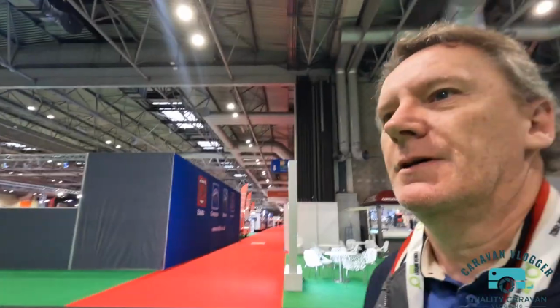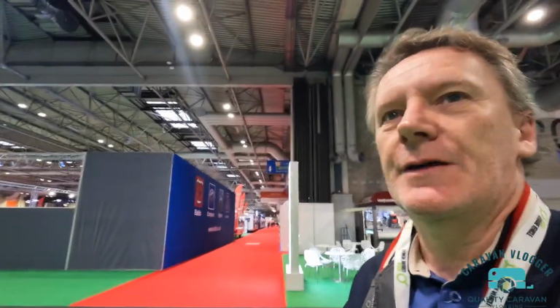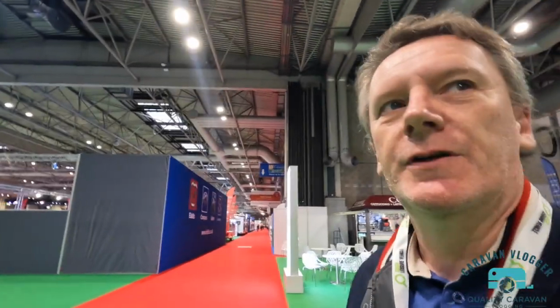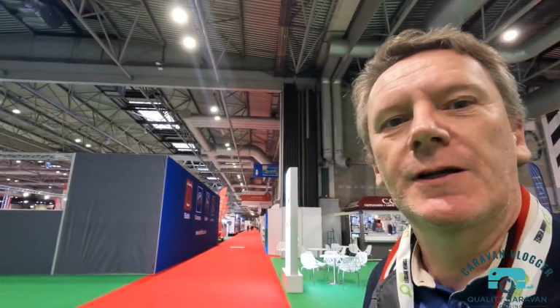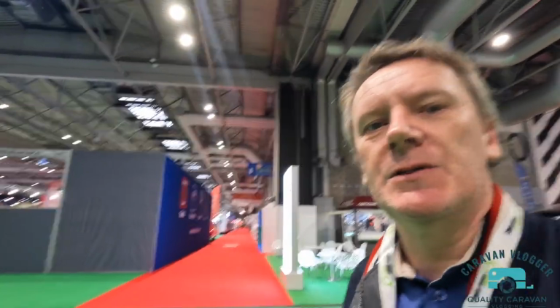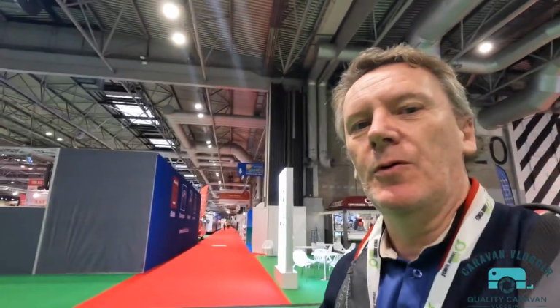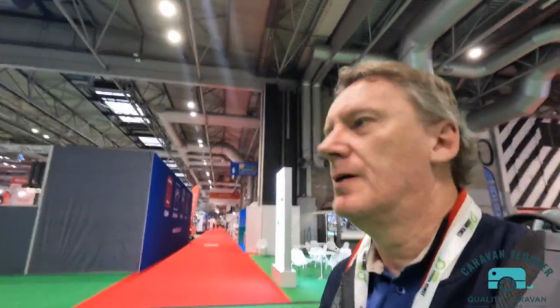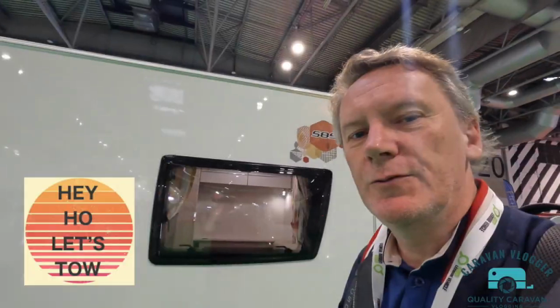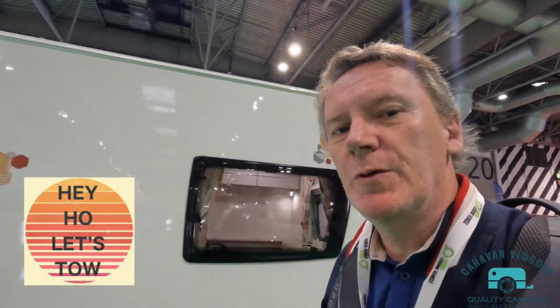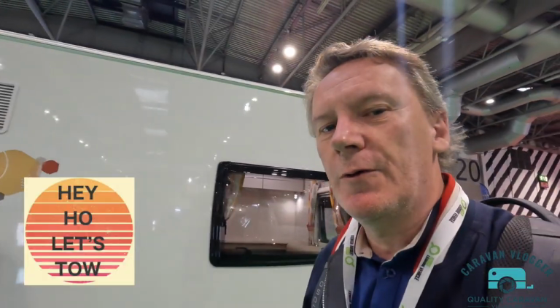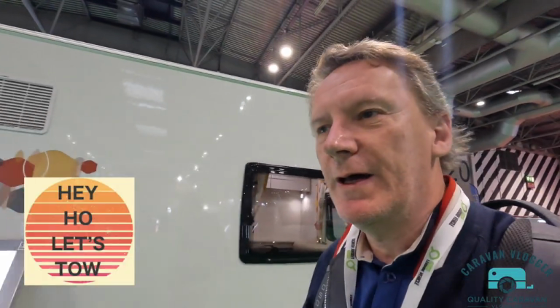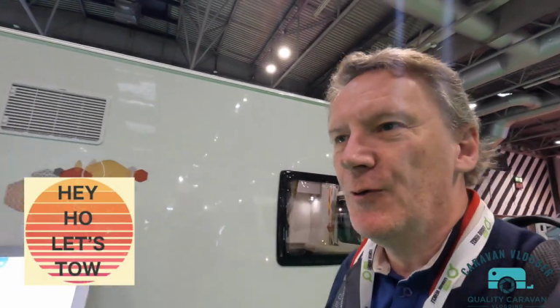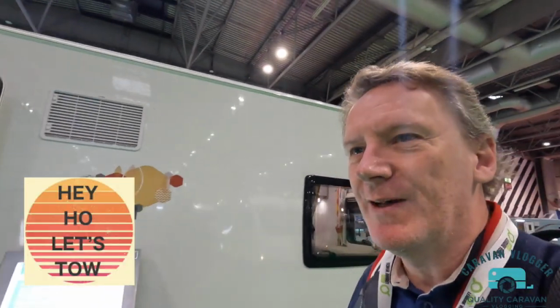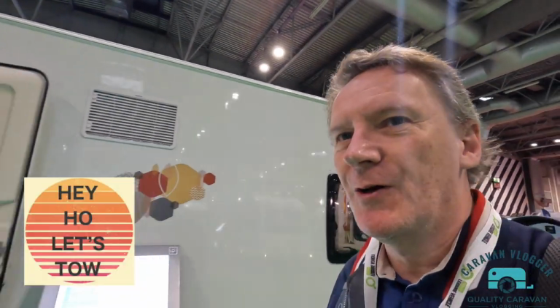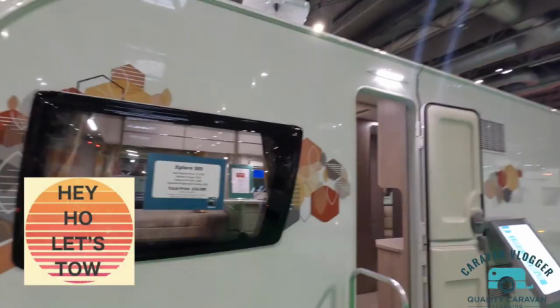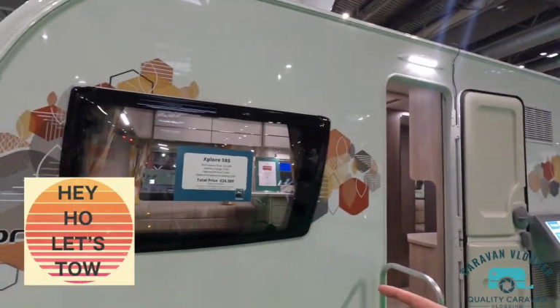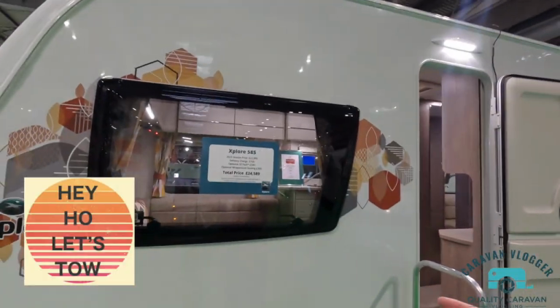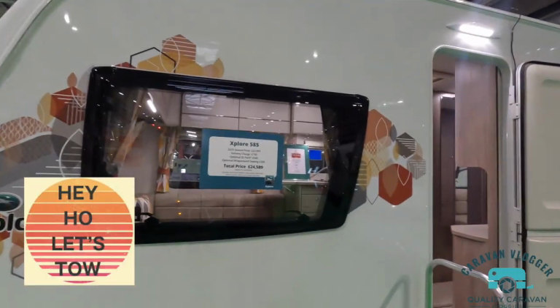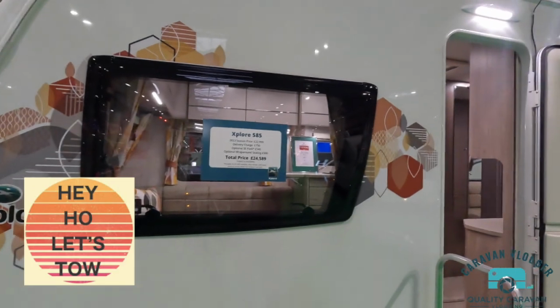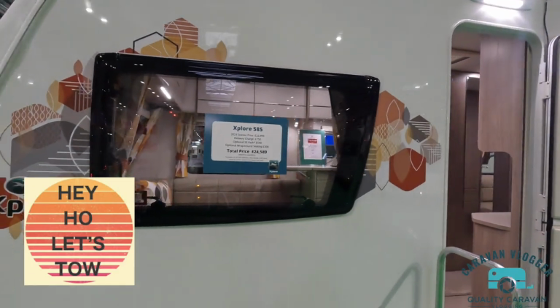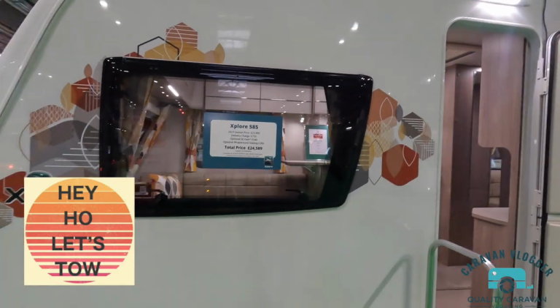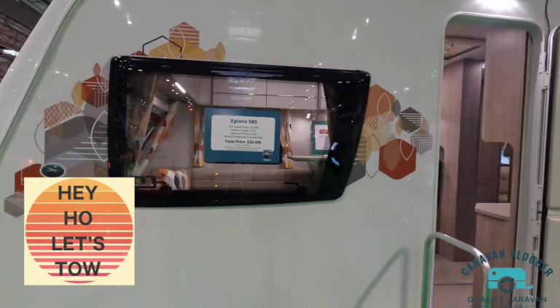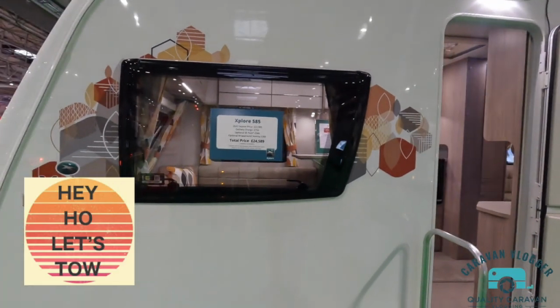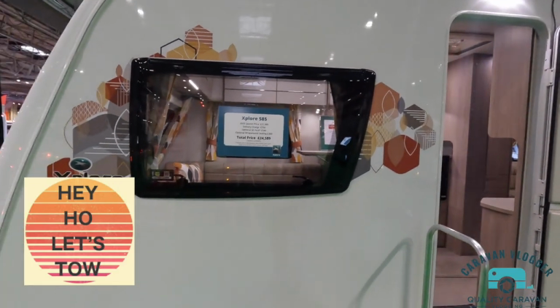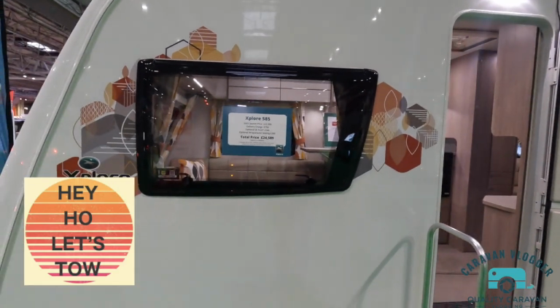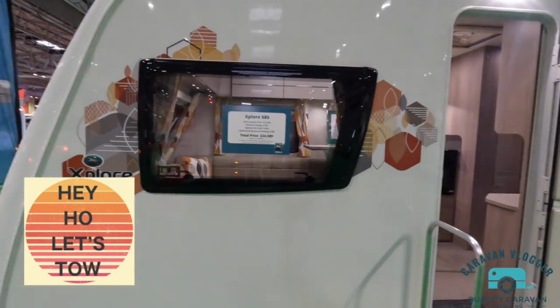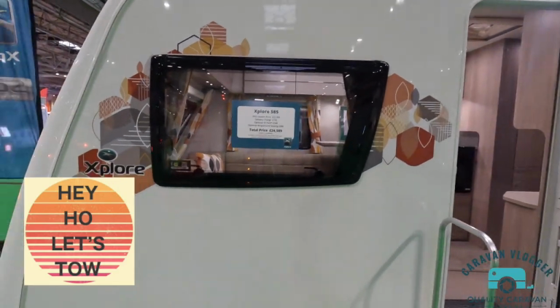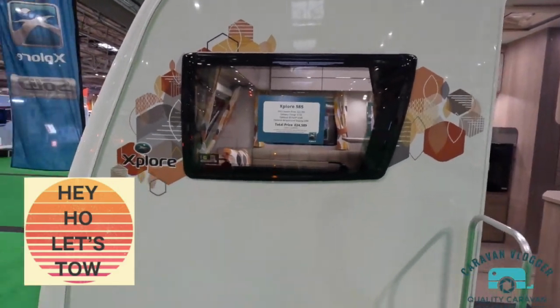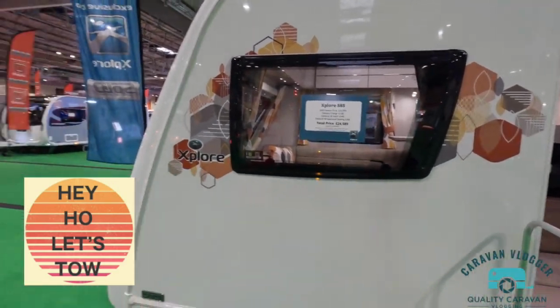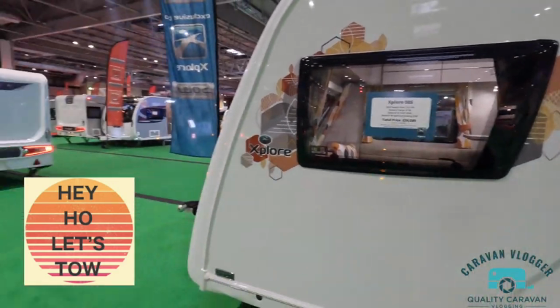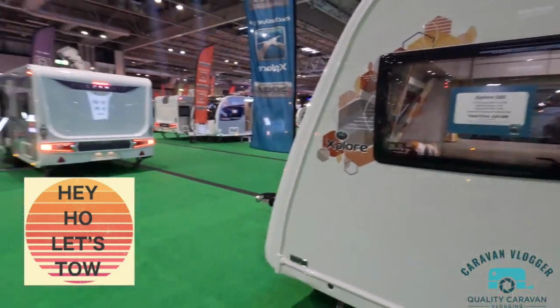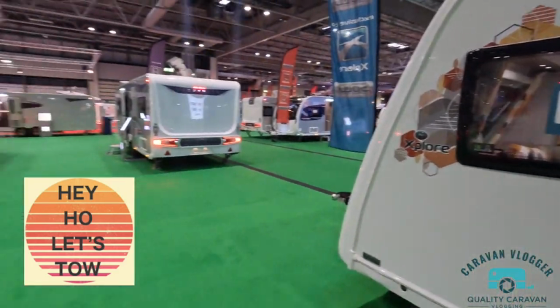Let's have a look at the little Explore, the YouTube channel caravan. They've got one of these but smaller — the smaller Explore — which I'll try and find out here.